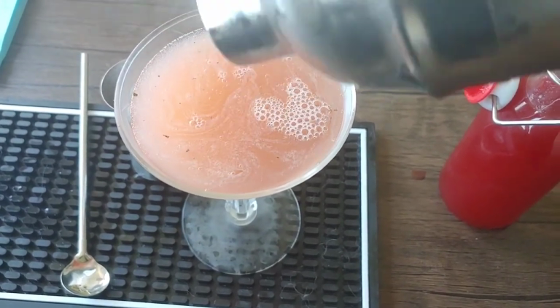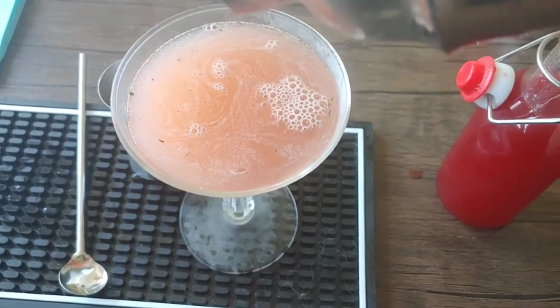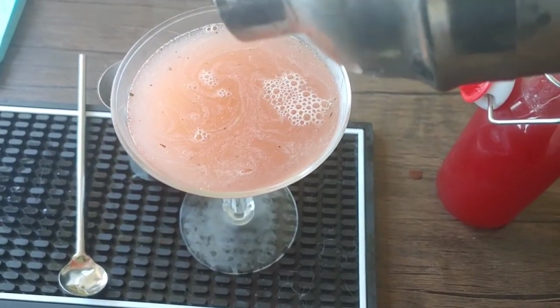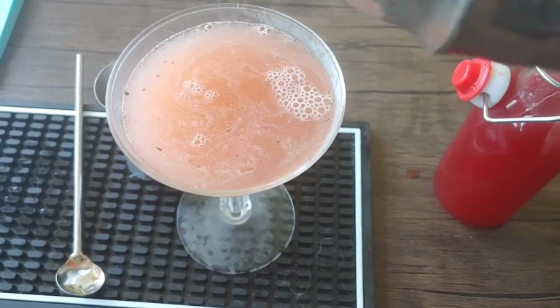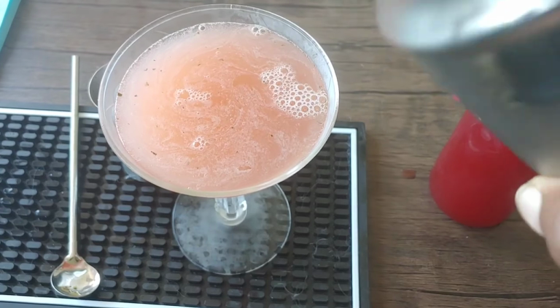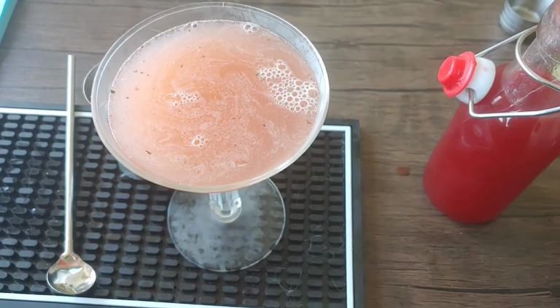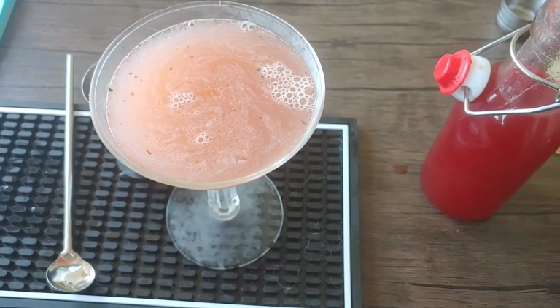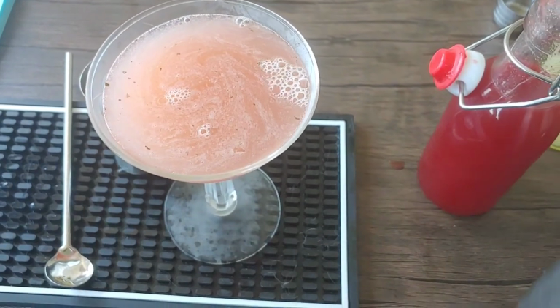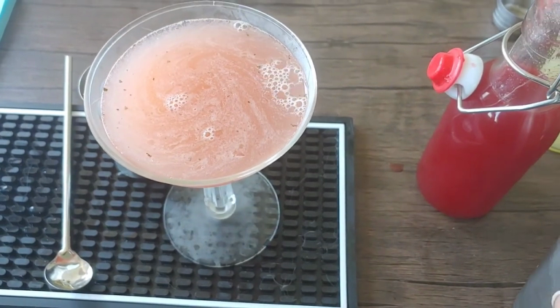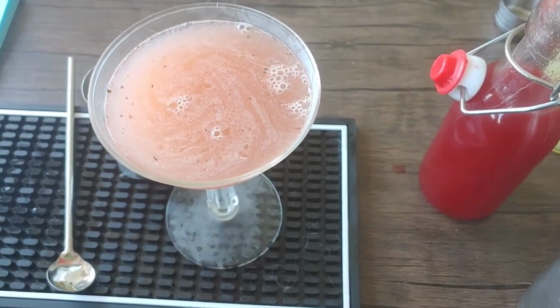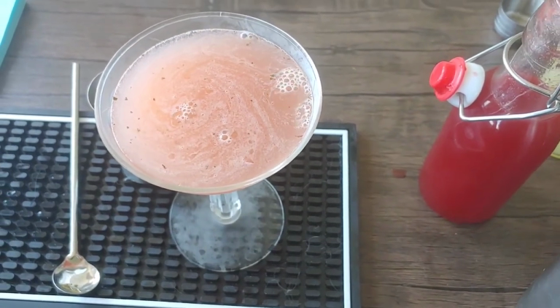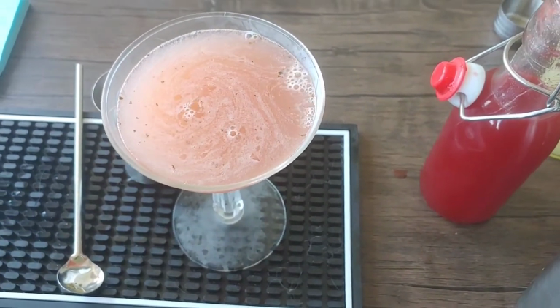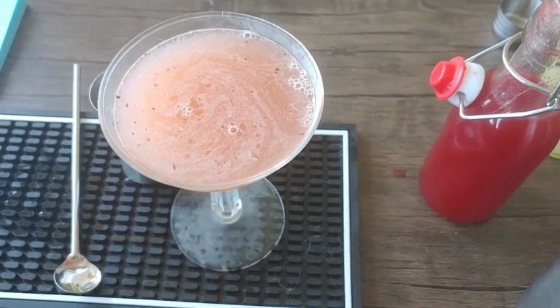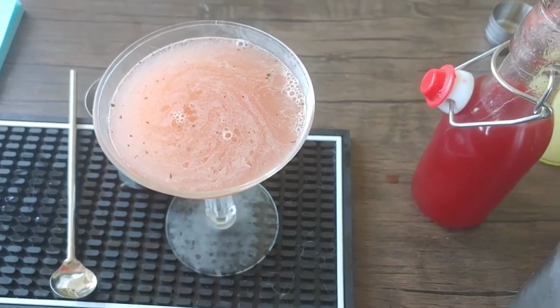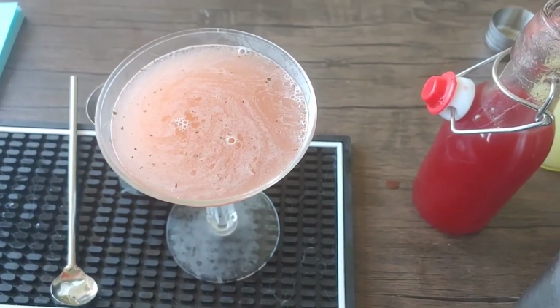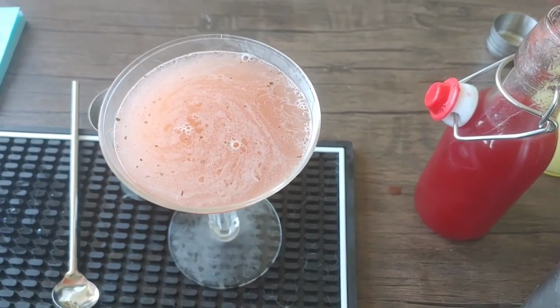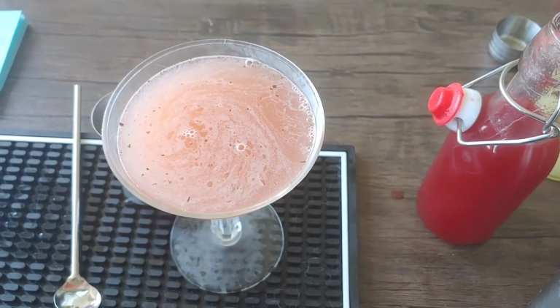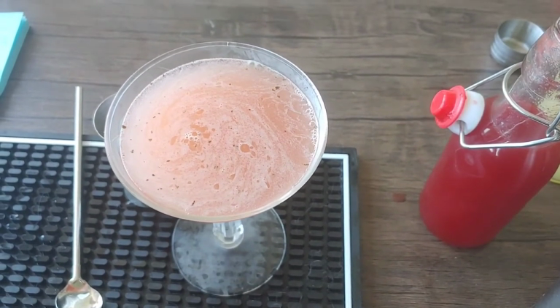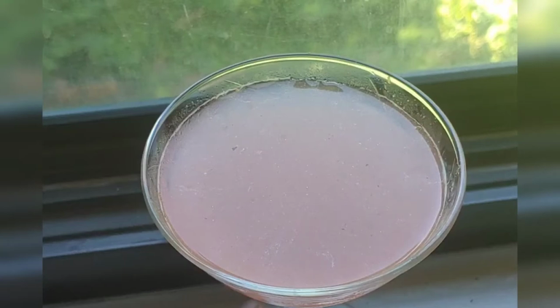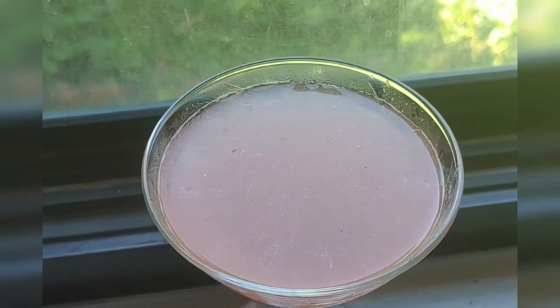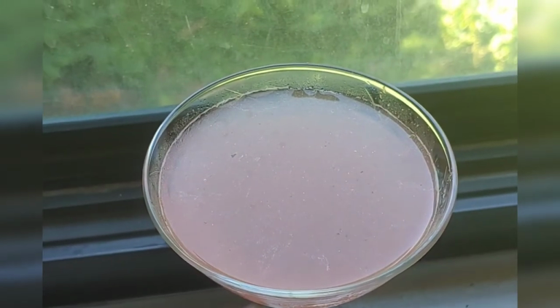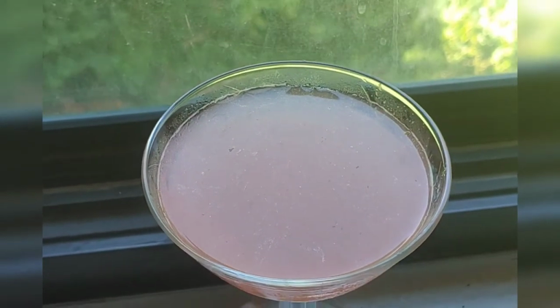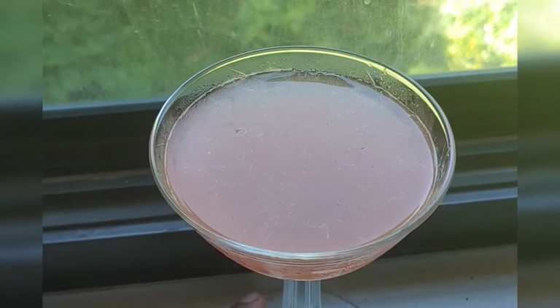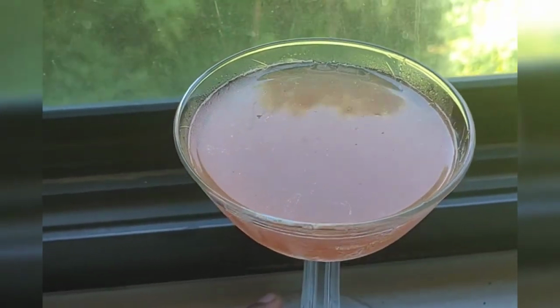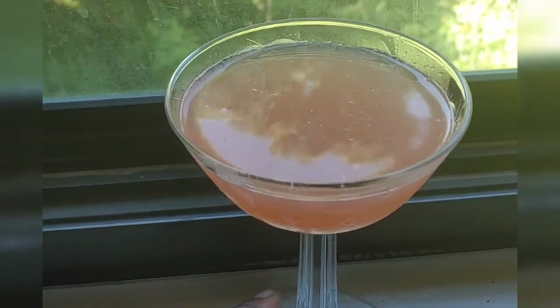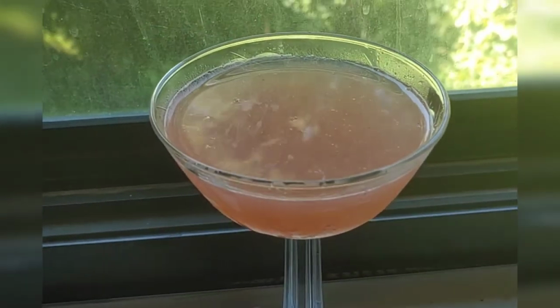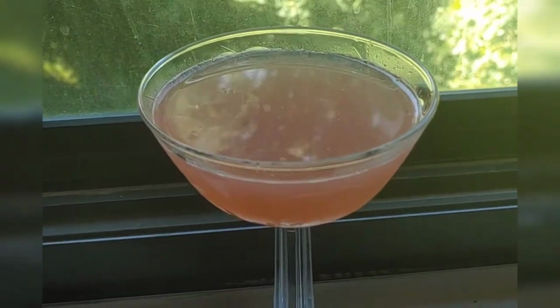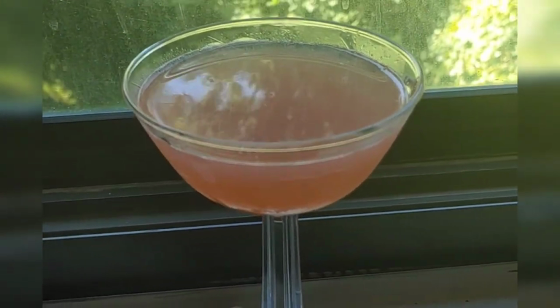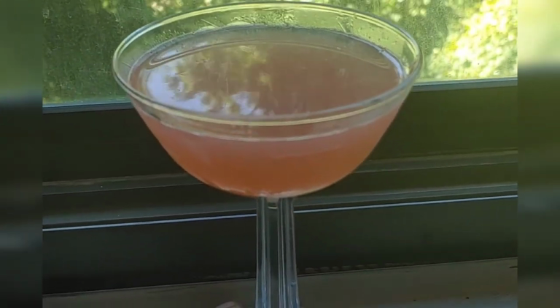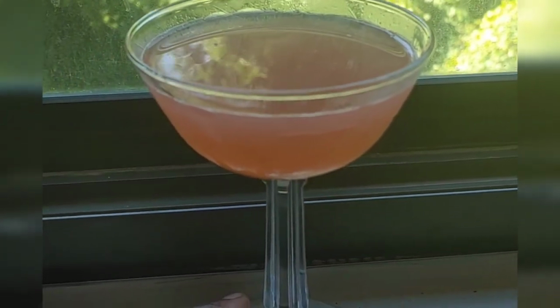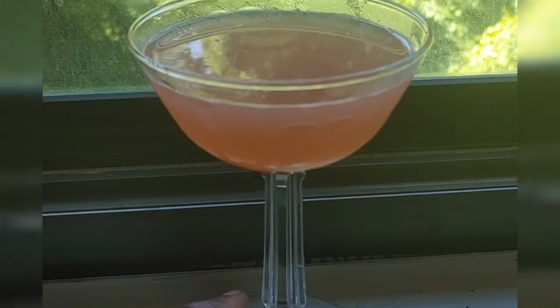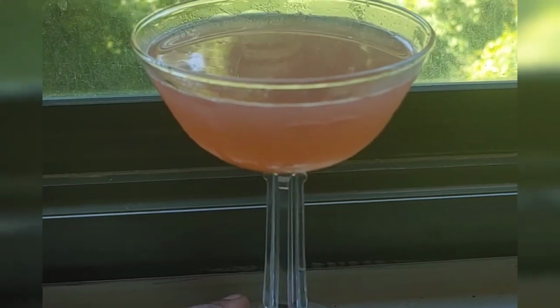She looked so pretty here, but she needed to be double strained and taken outside for a little photo shoot. There she is. Beautiful.